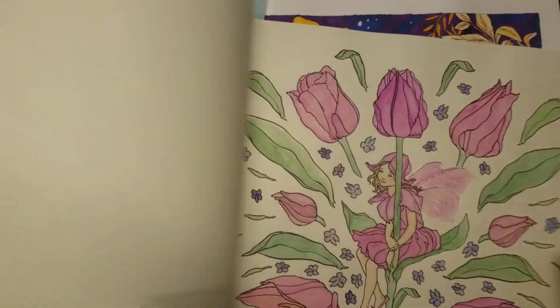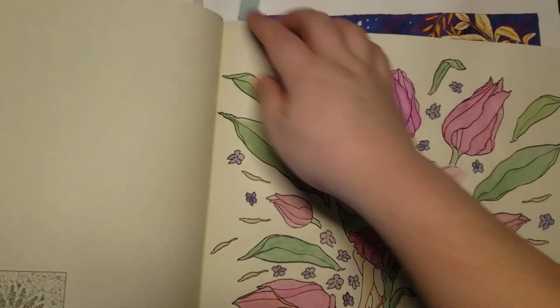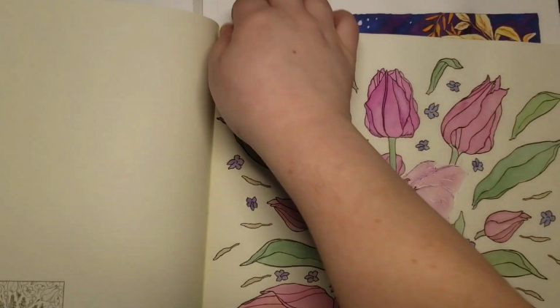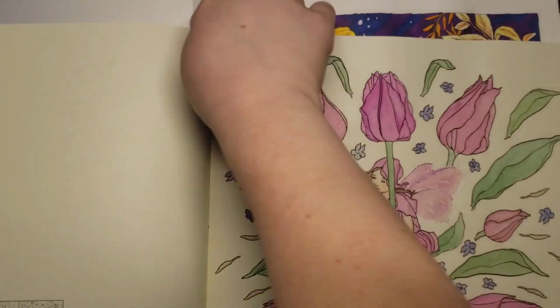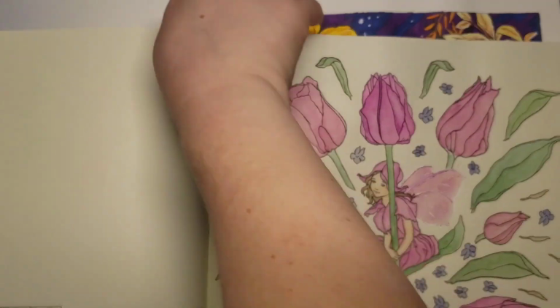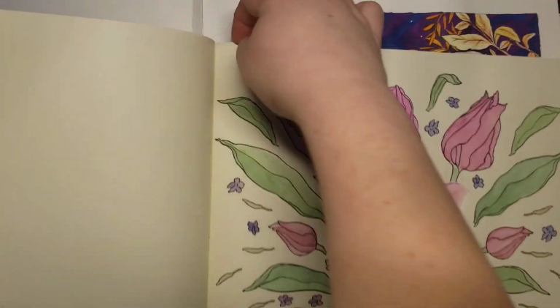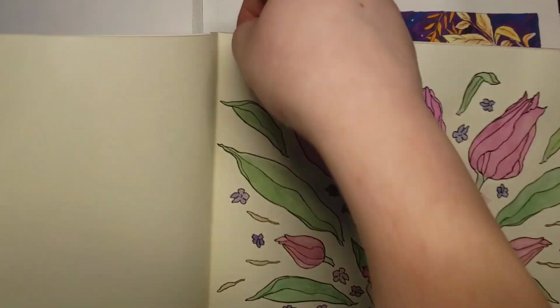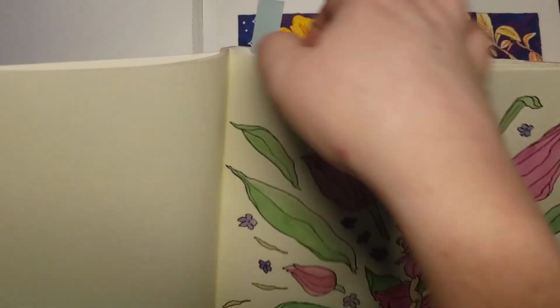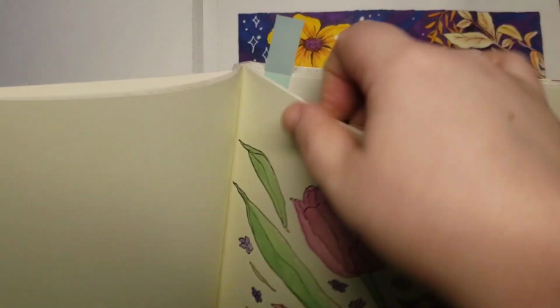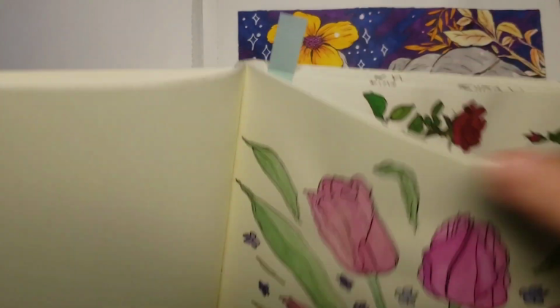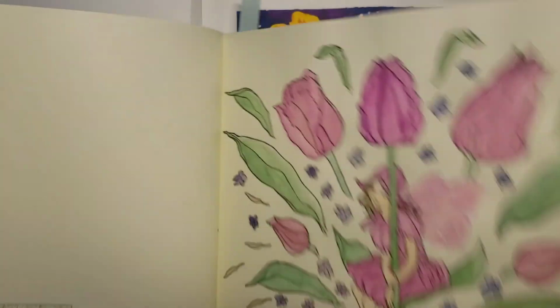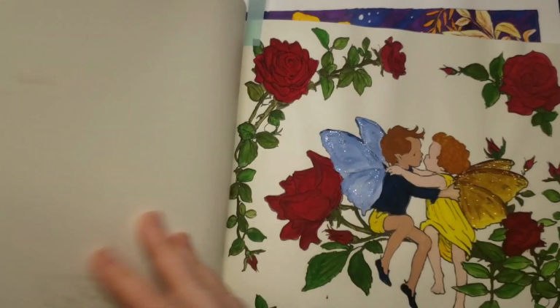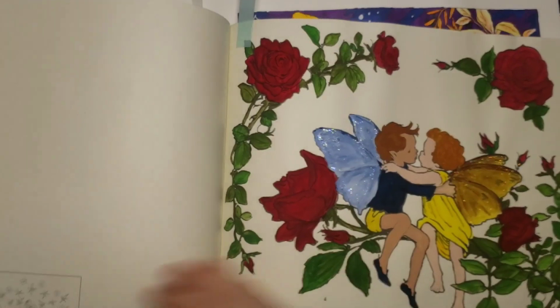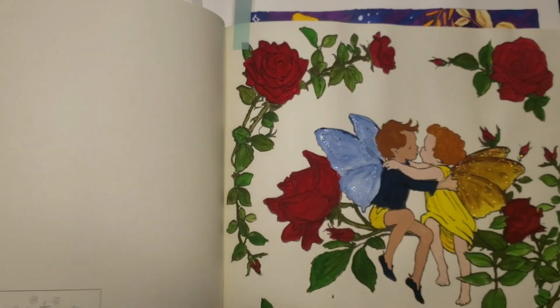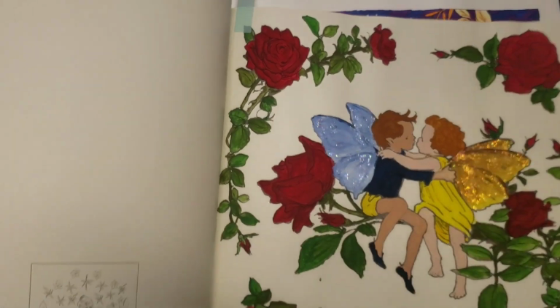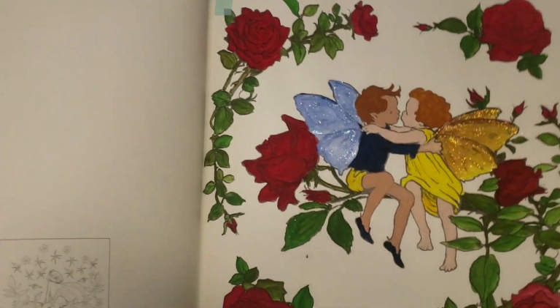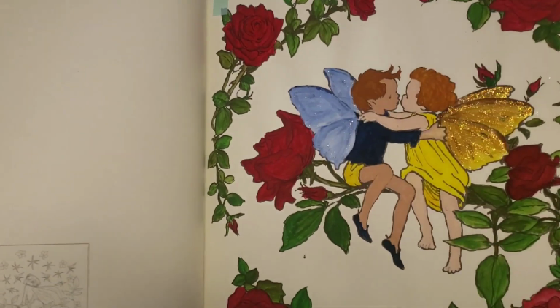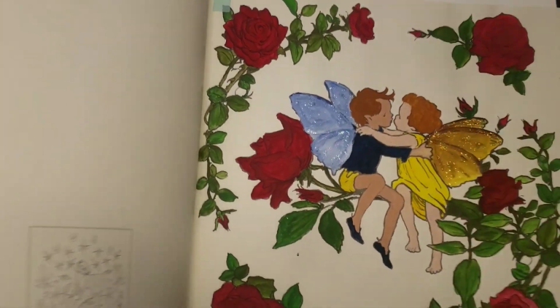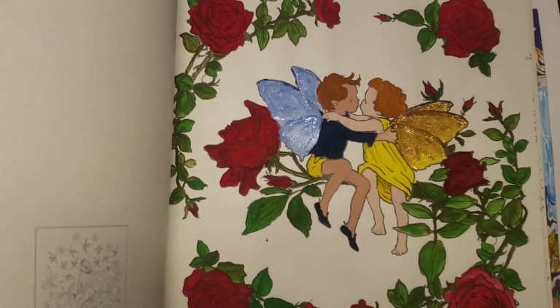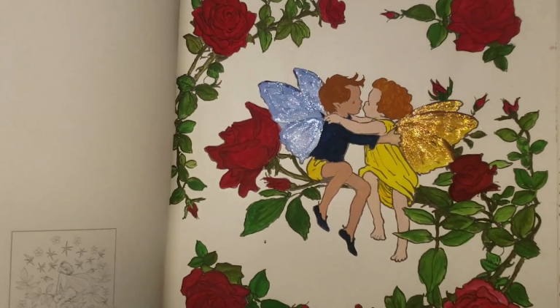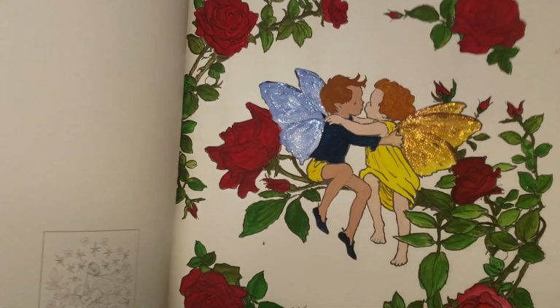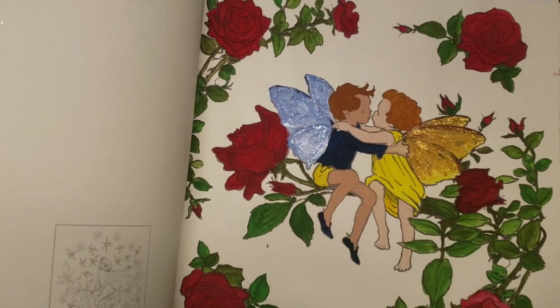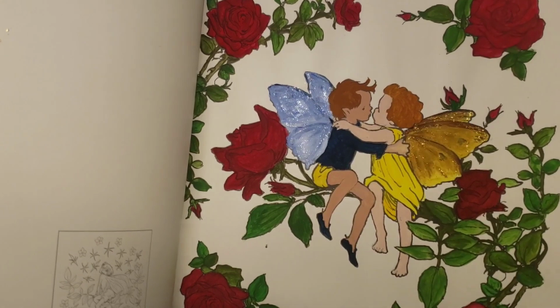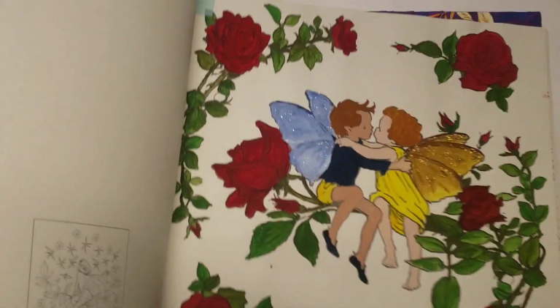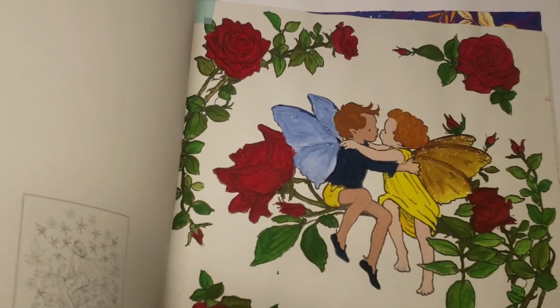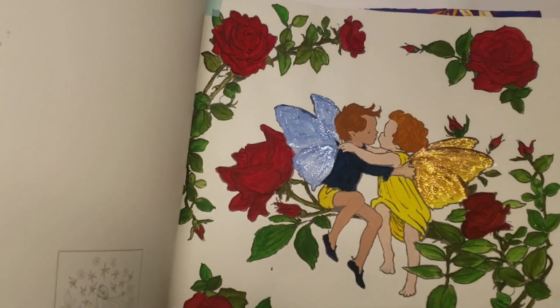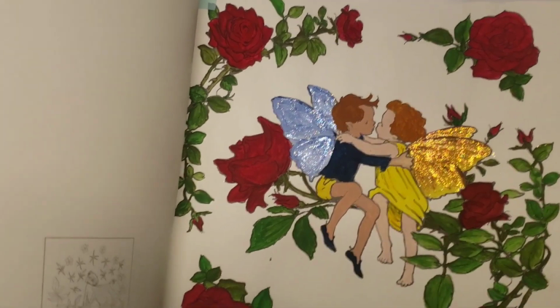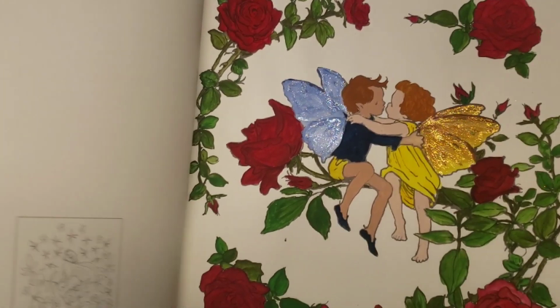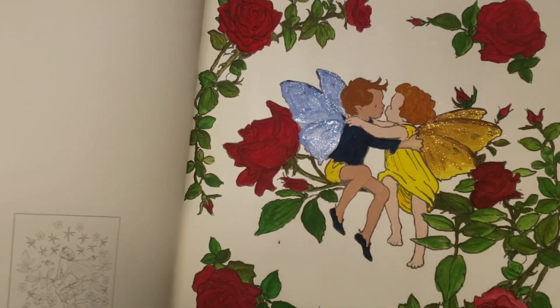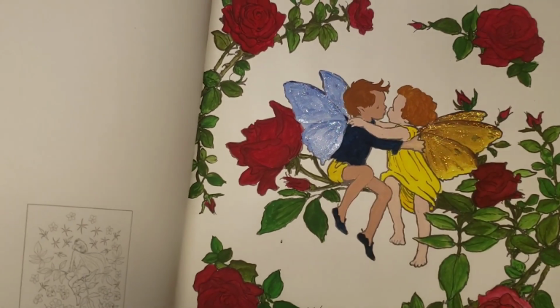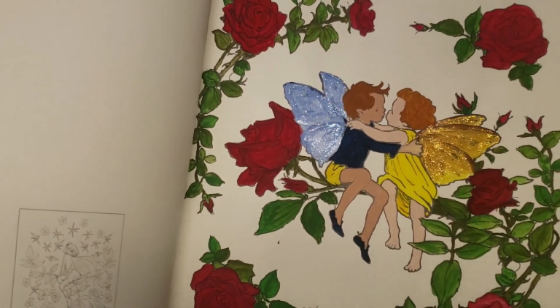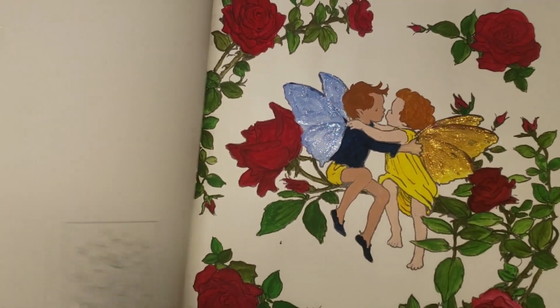There's another one here too. There's this one, and this one was my first page with gouache. And then I added stickles onto that one too.